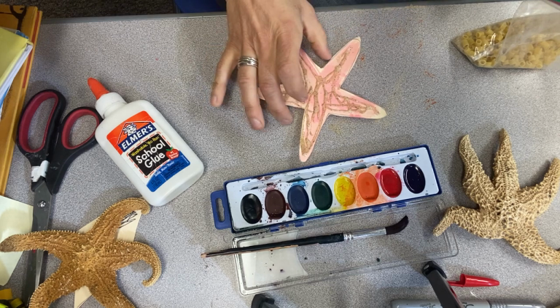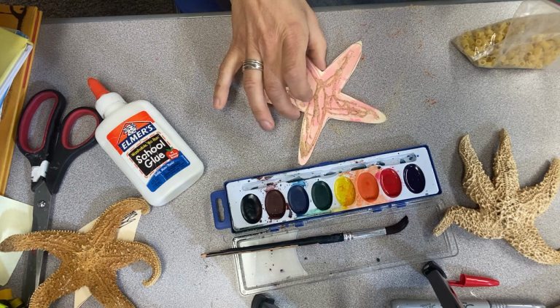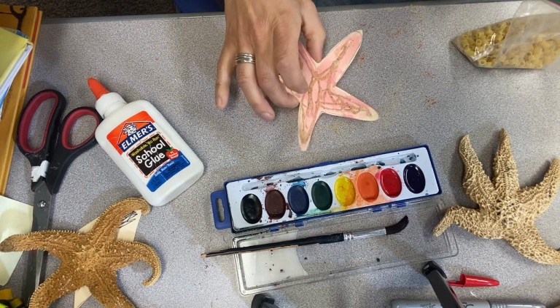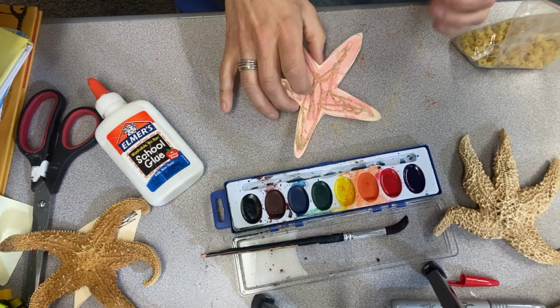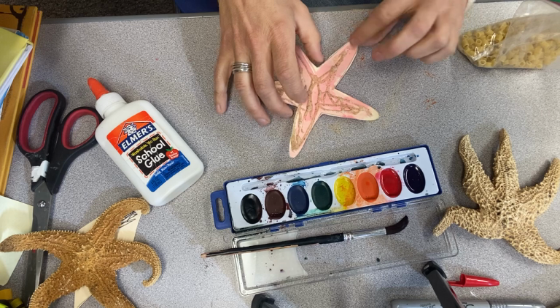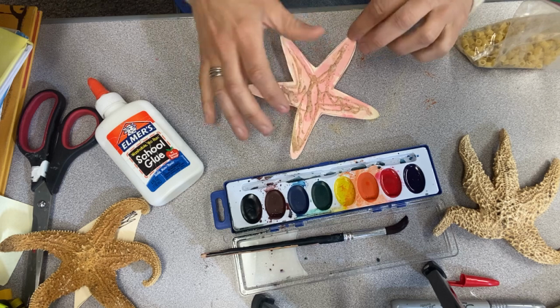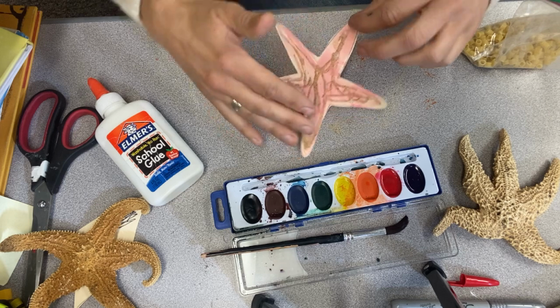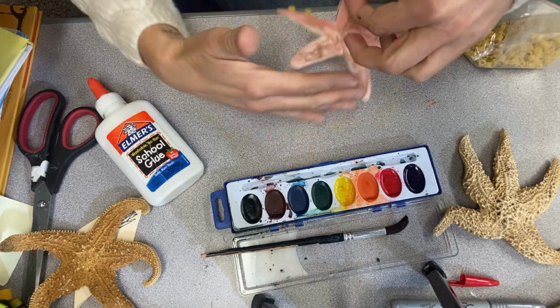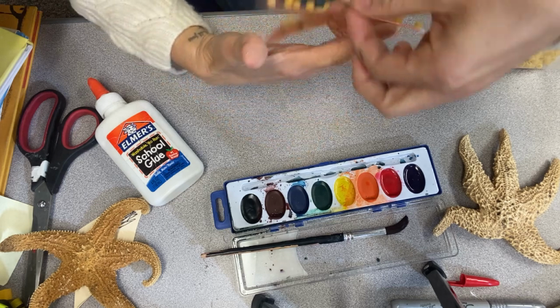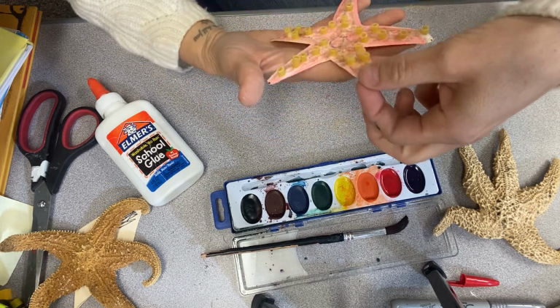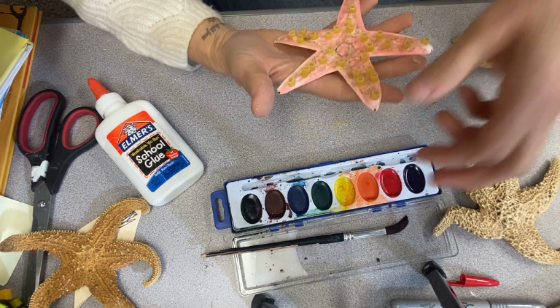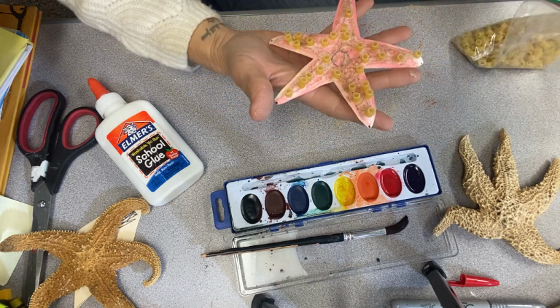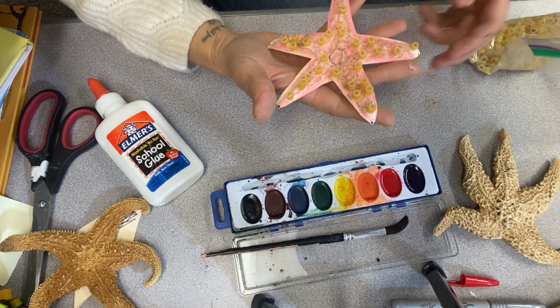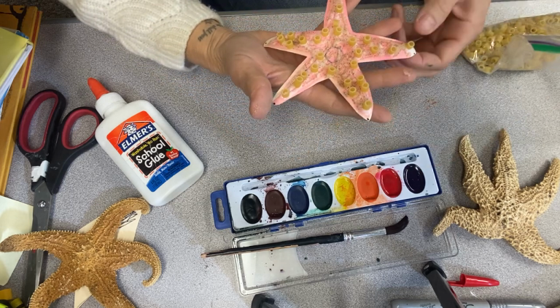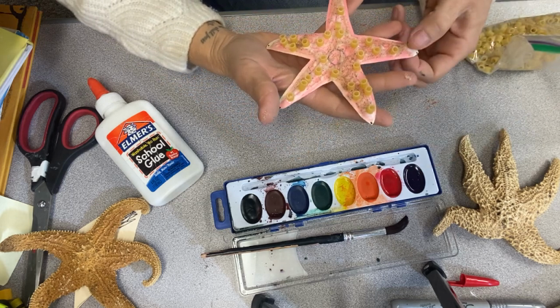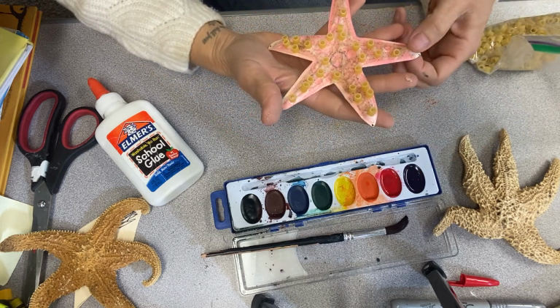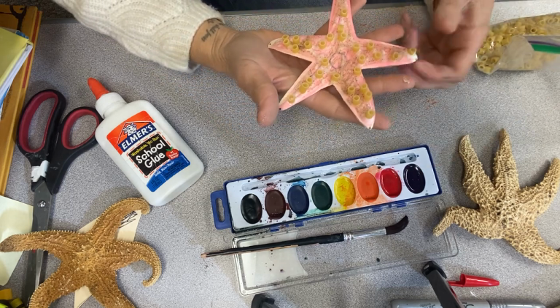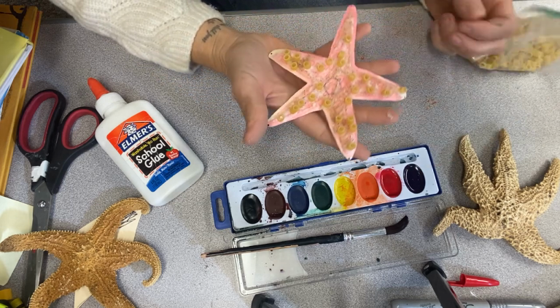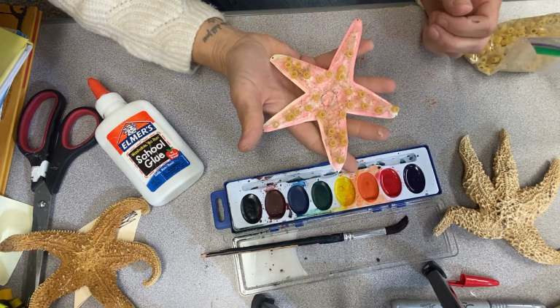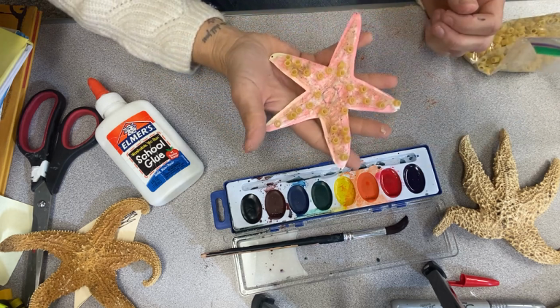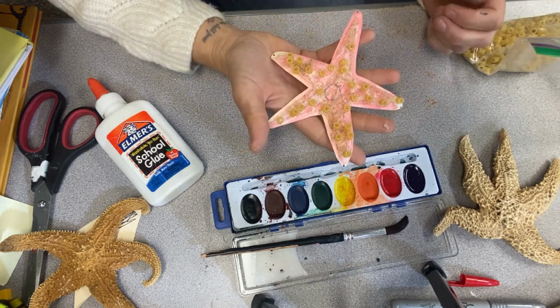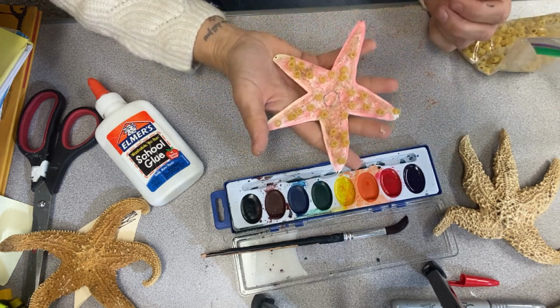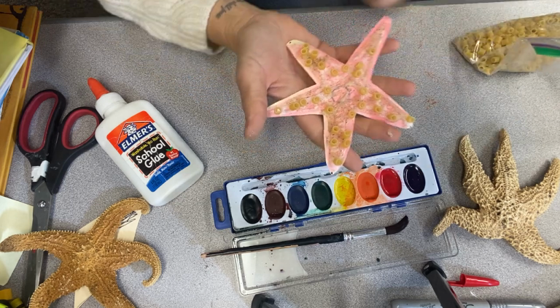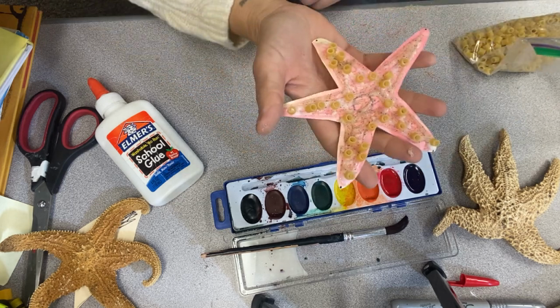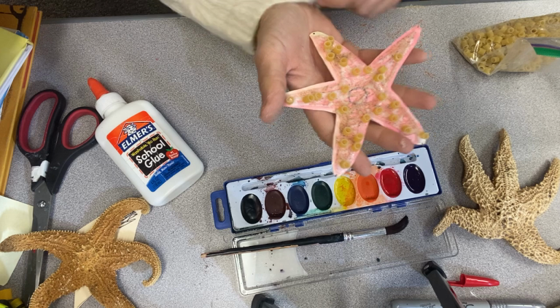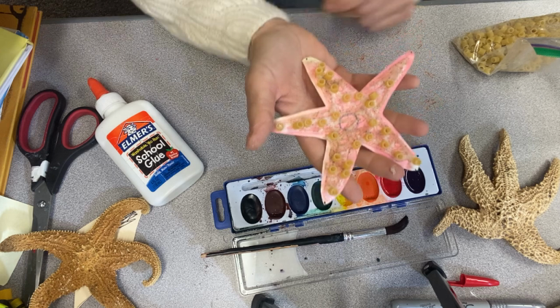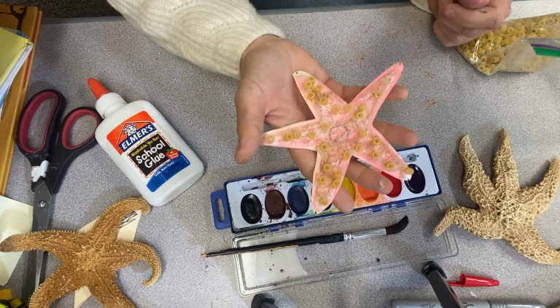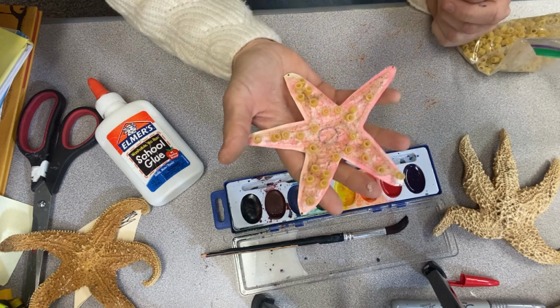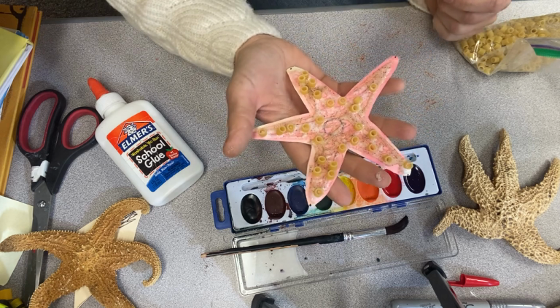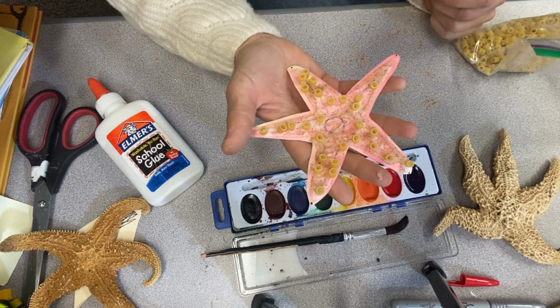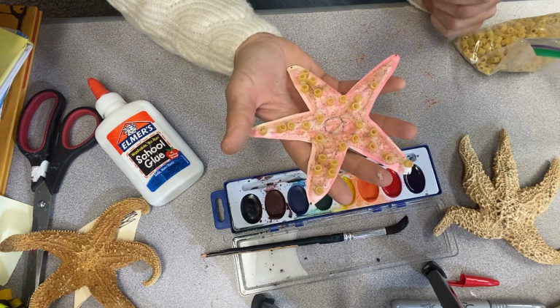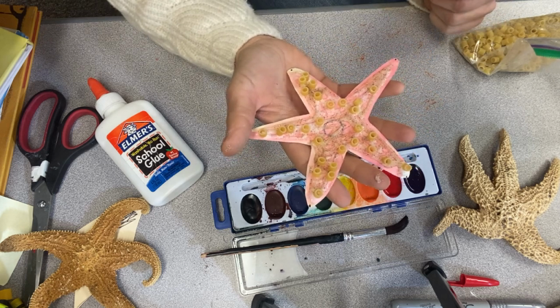I hope you had fun making sea stars today. We cannot wait to see the beautiful creations you make. Have a great day!